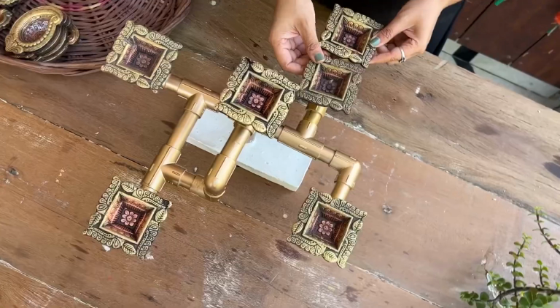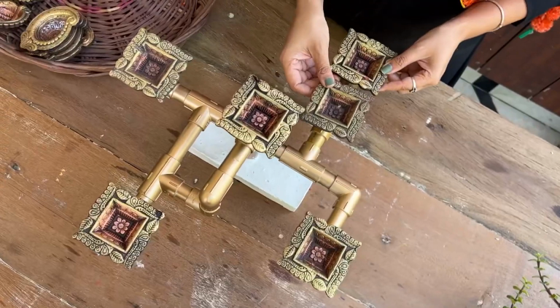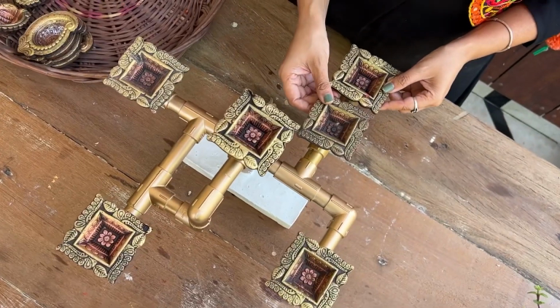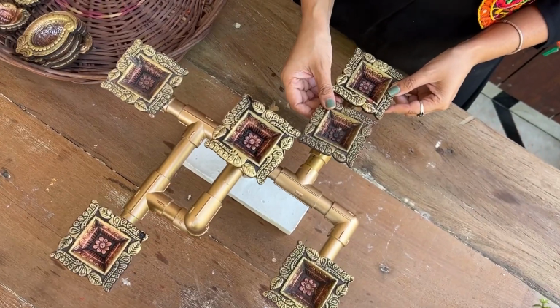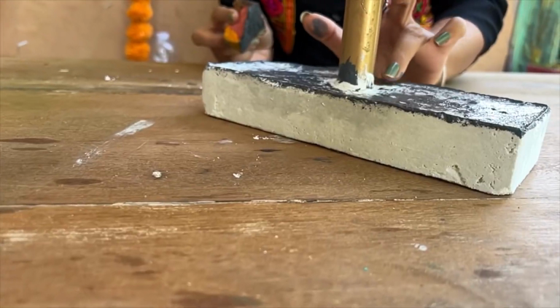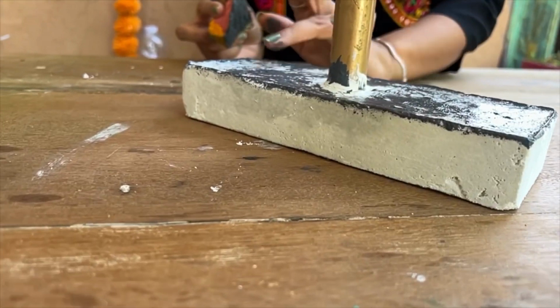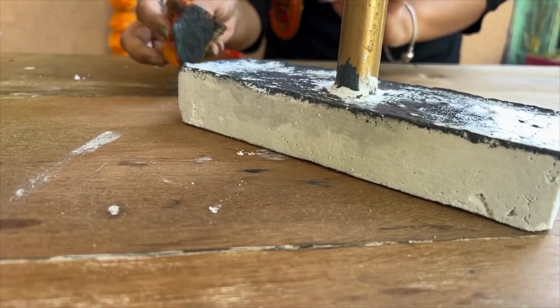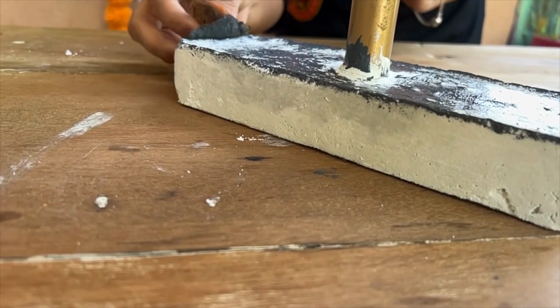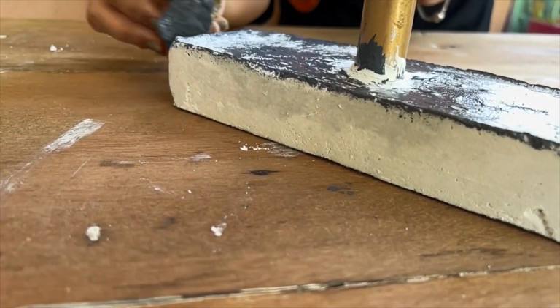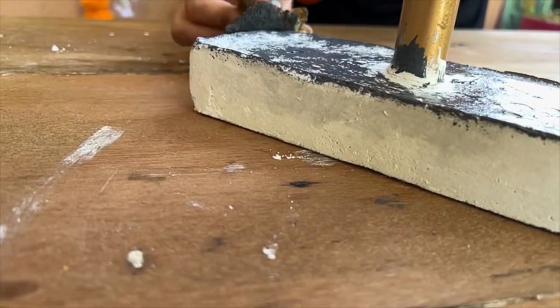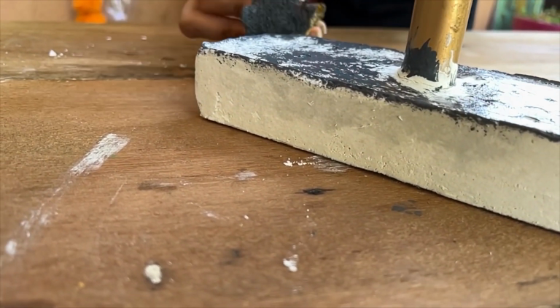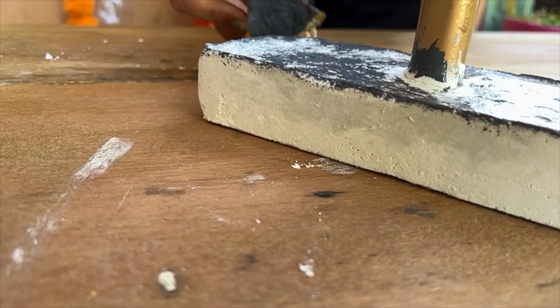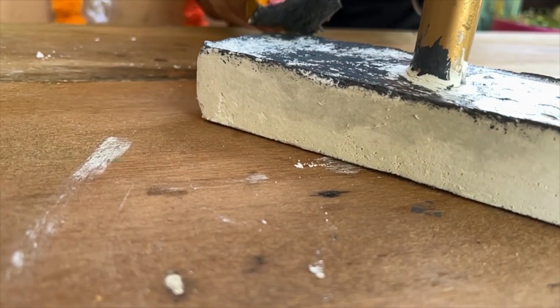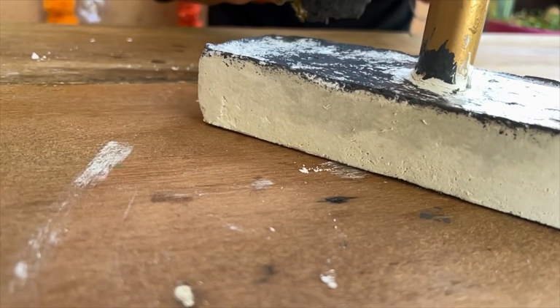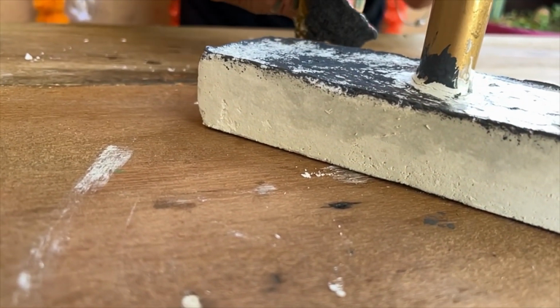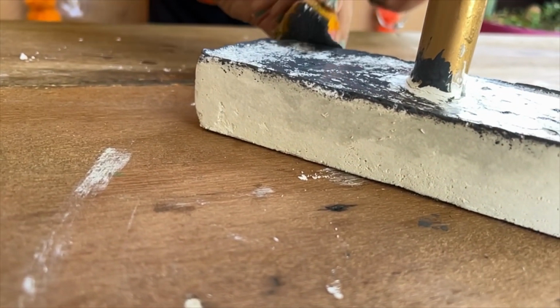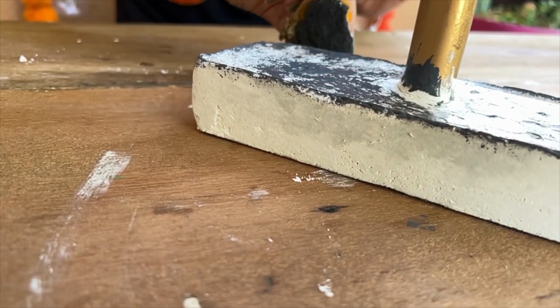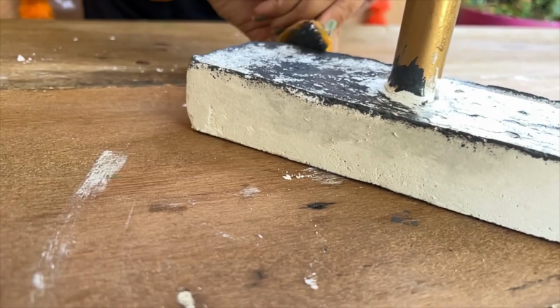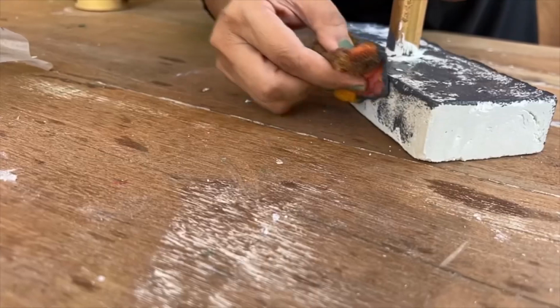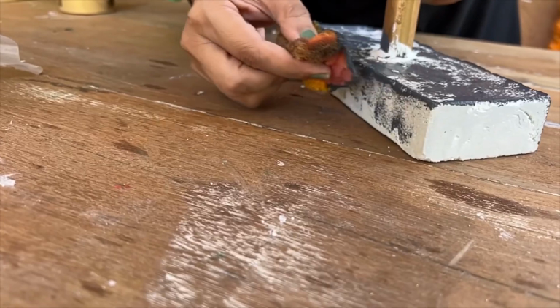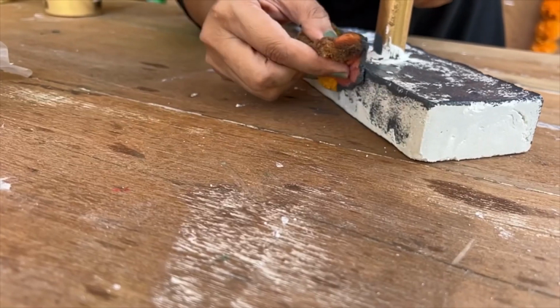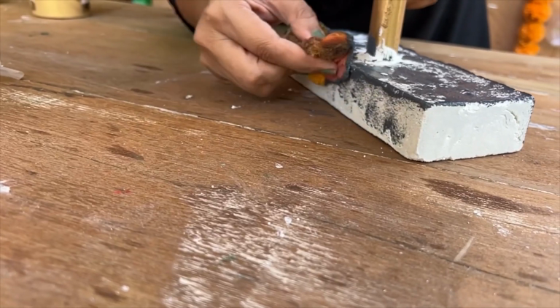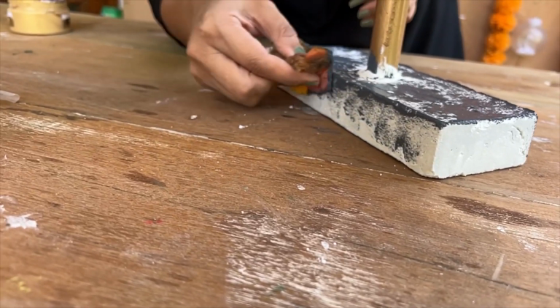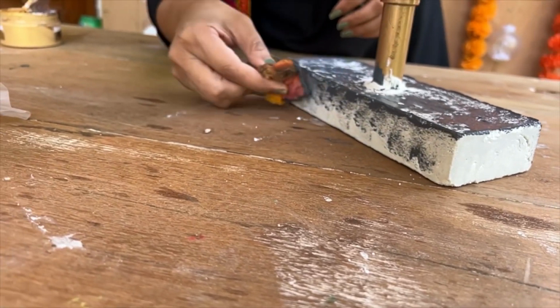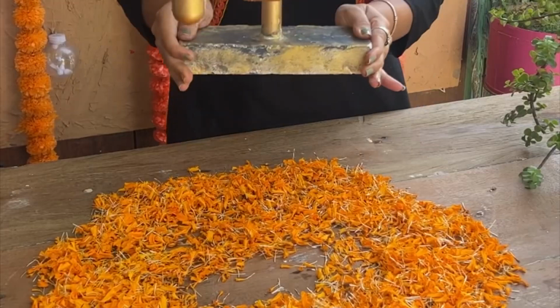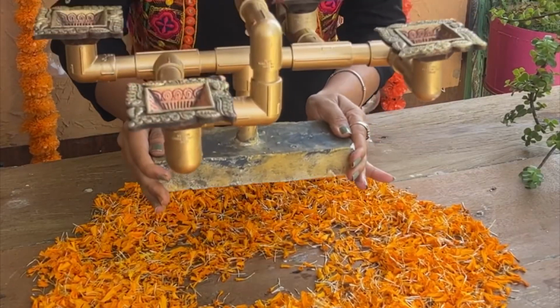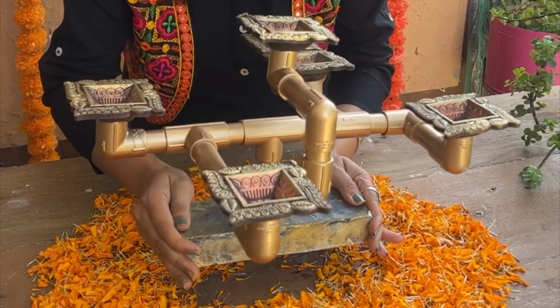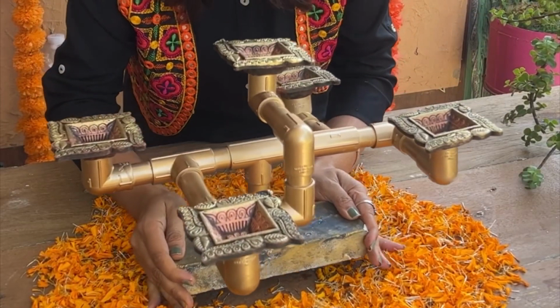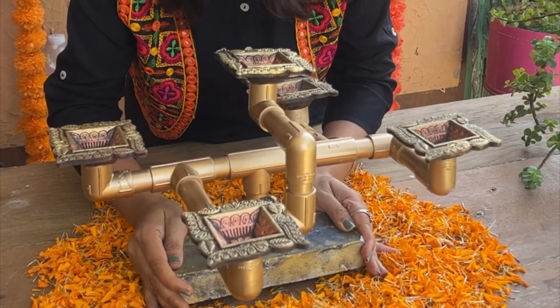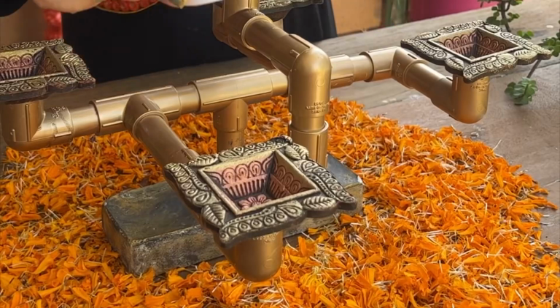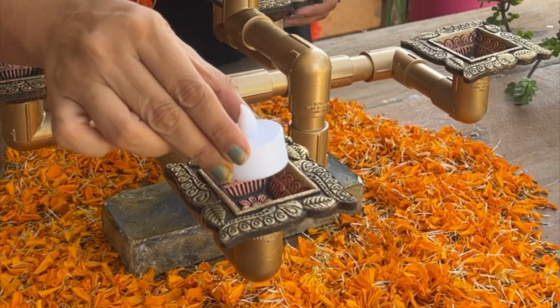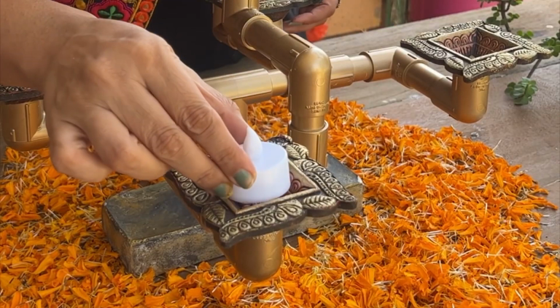If you want, you can also color the base — I am giving it a rough stone look using a sponge. And you can see it is ready — our festive diyas stand!